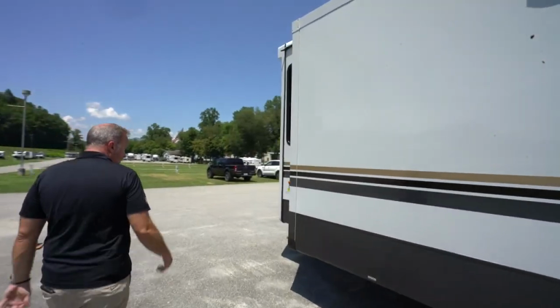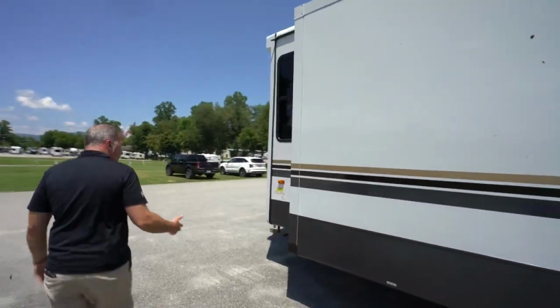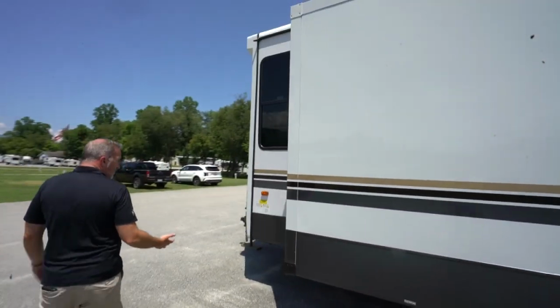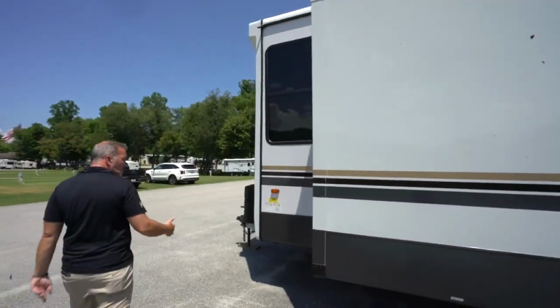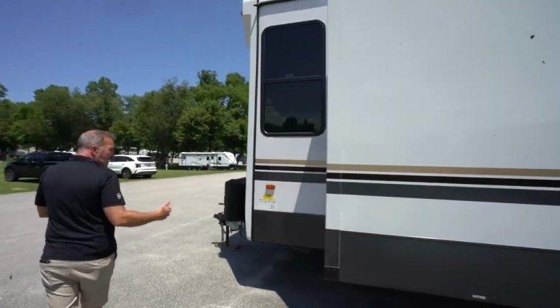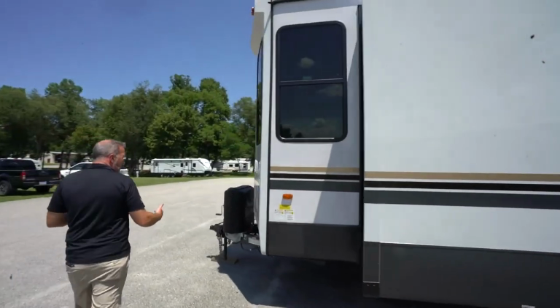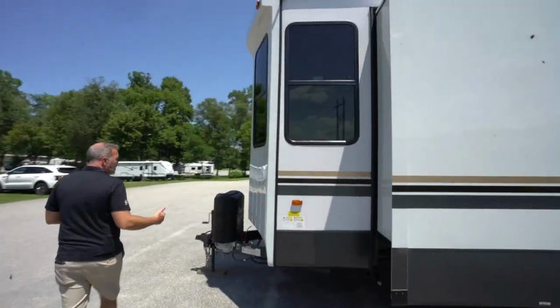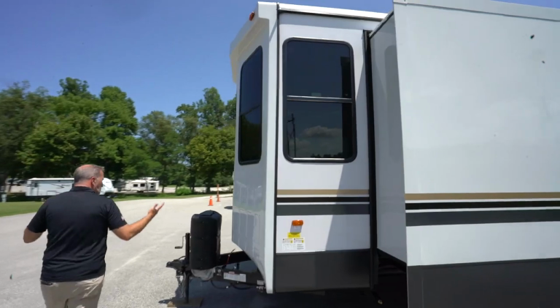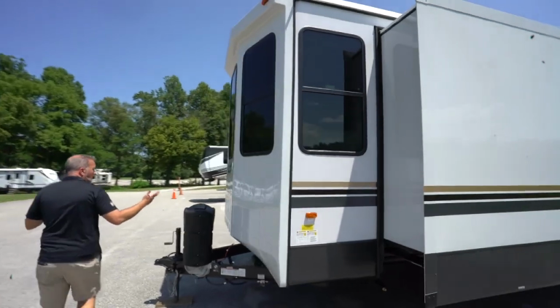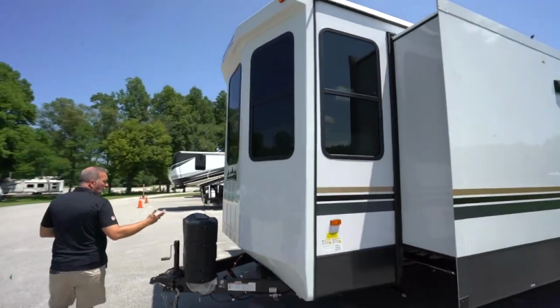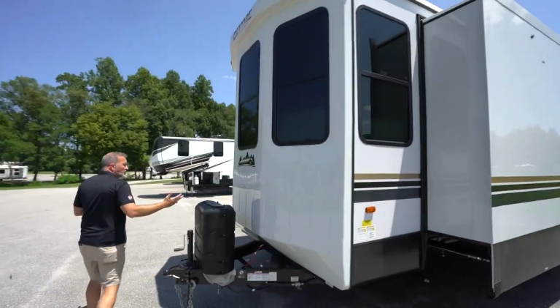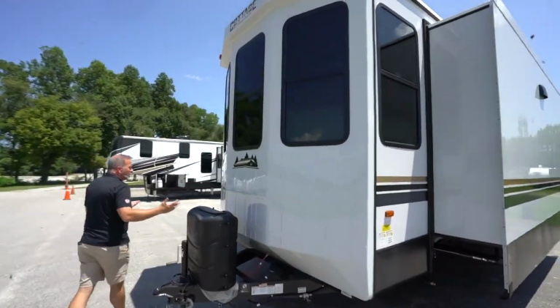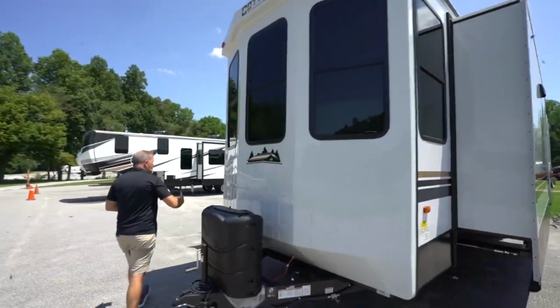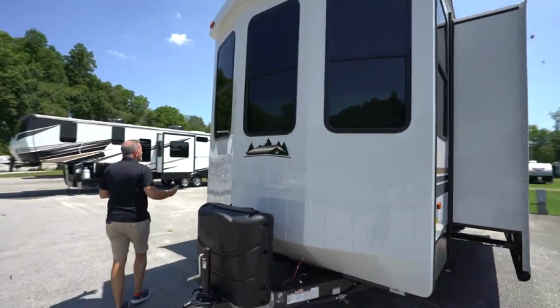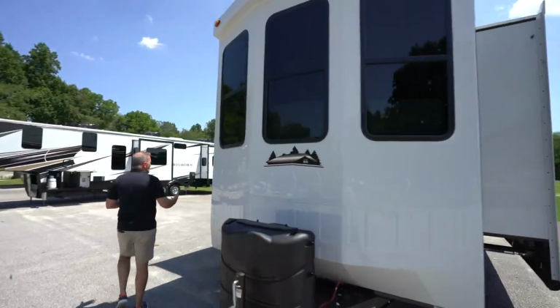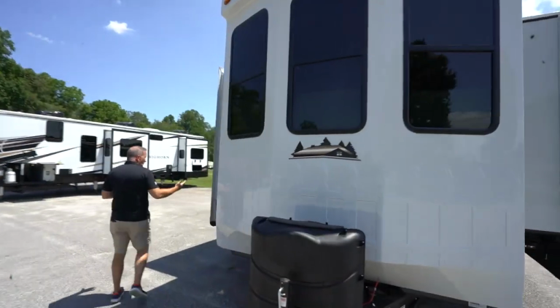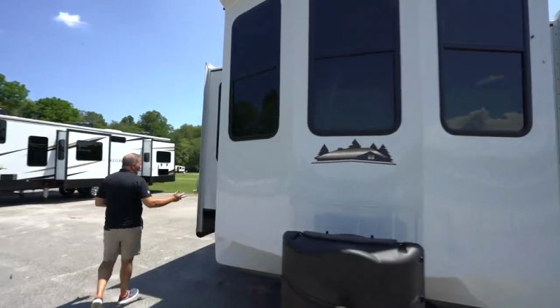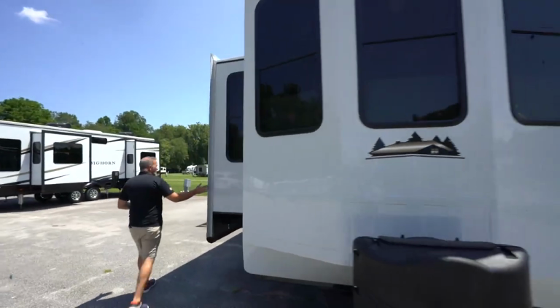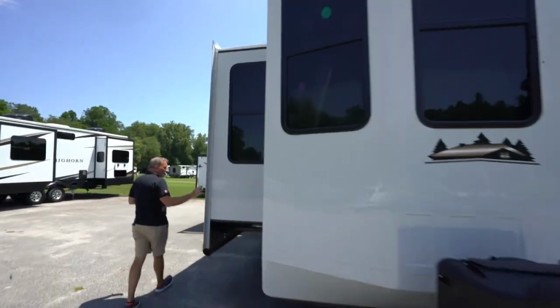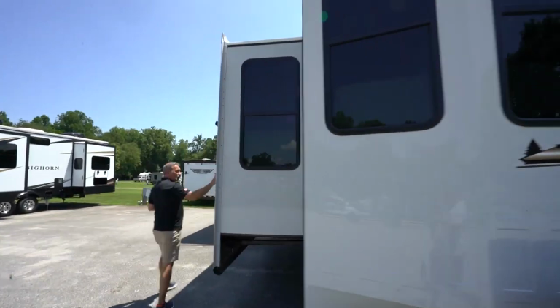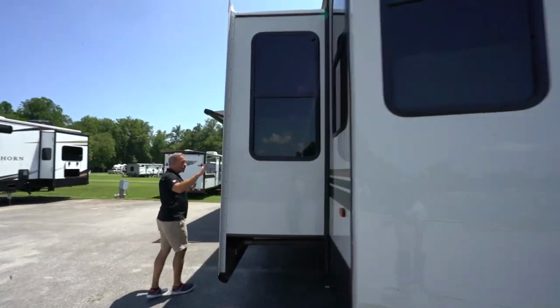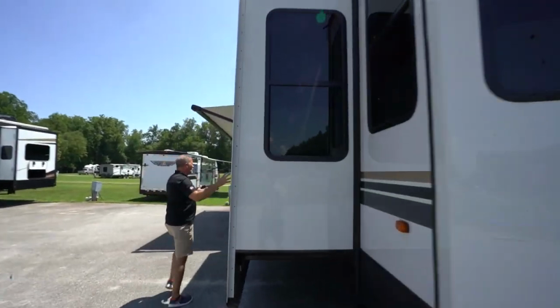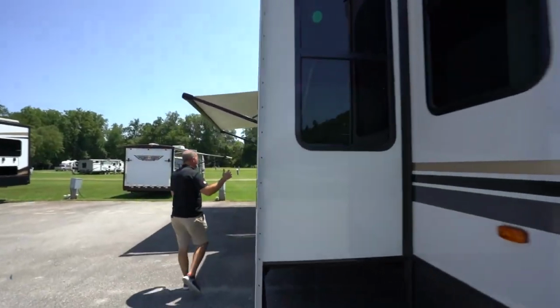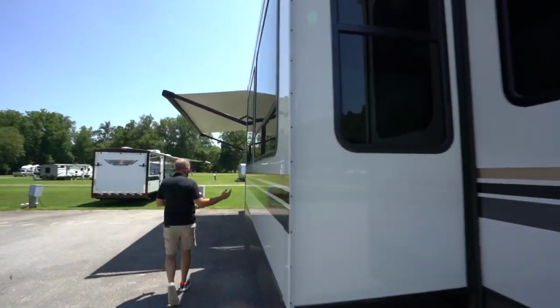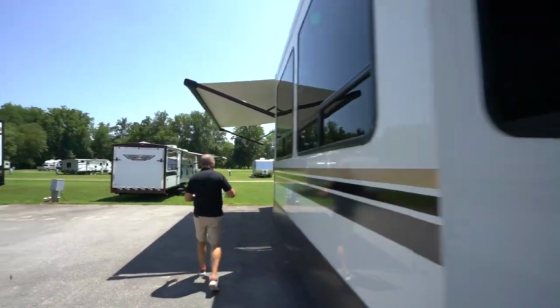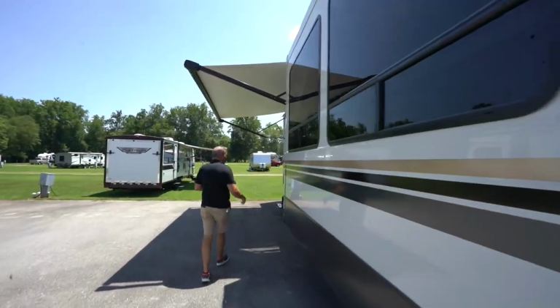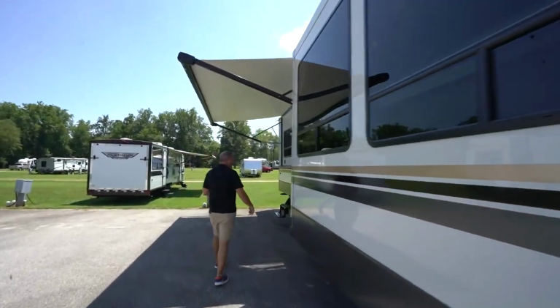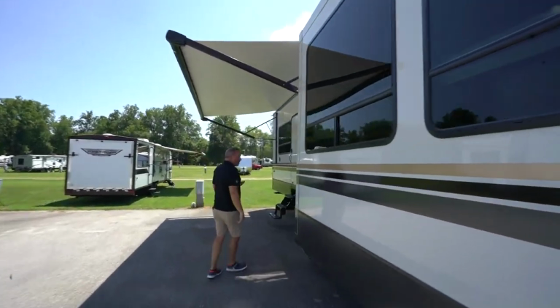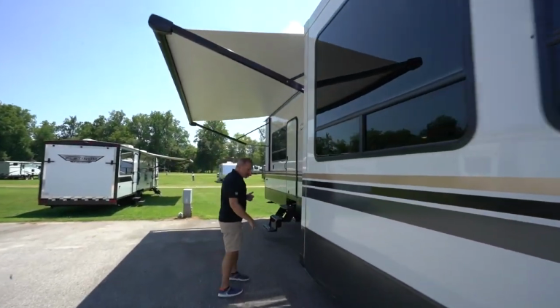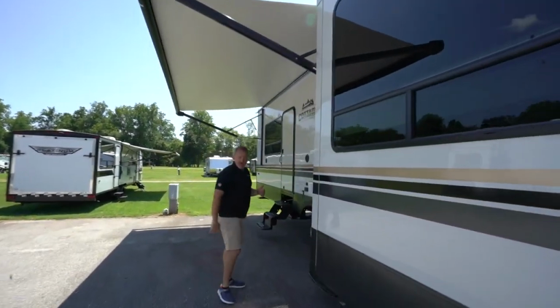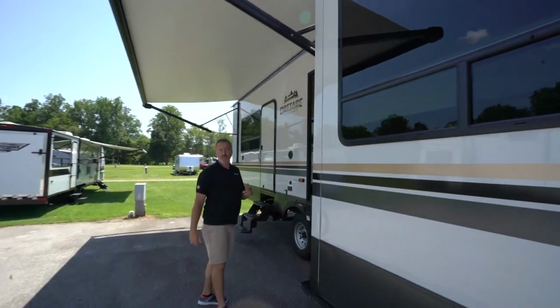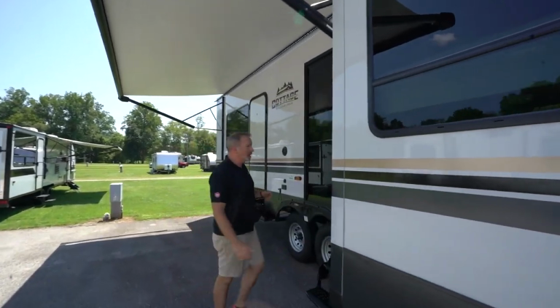Just all around, a nice vacation home — that's why I like destination trailers. They're solid, they look good, and the coating is going to help make sure that you don't get a lot of fading. Let's take a look at what's on the inside.